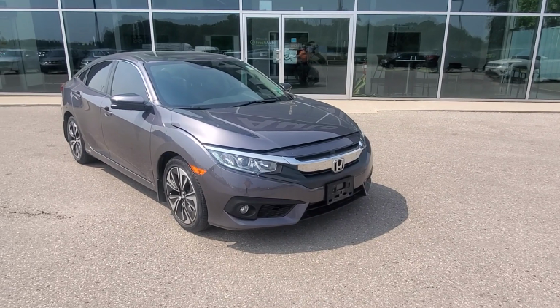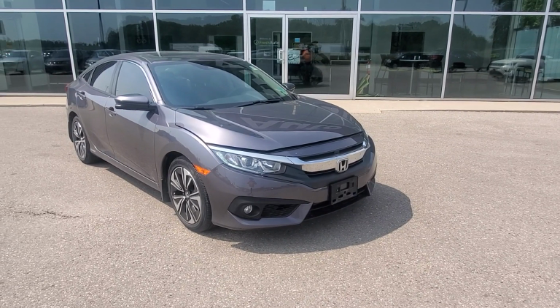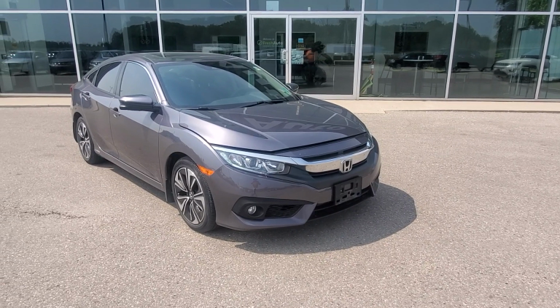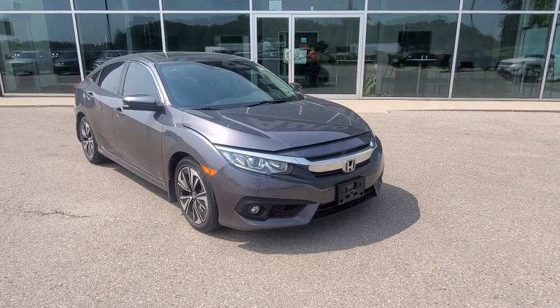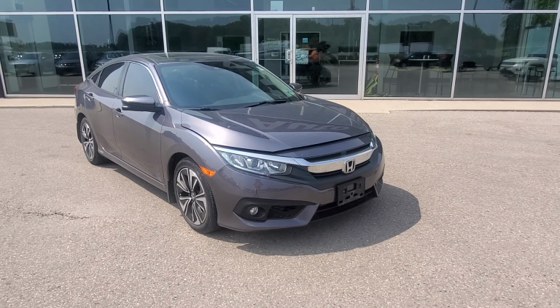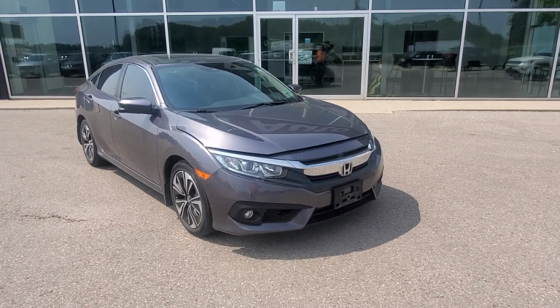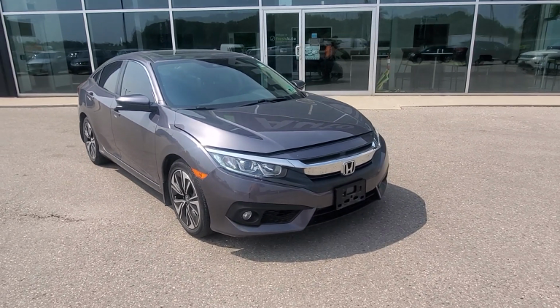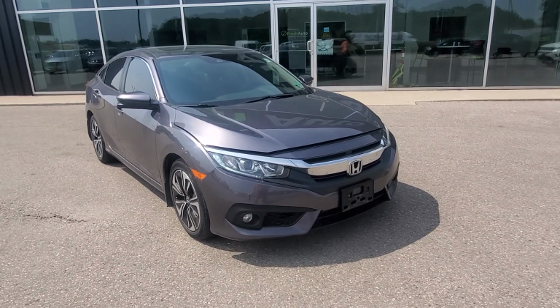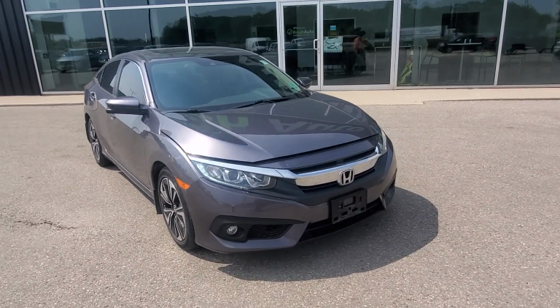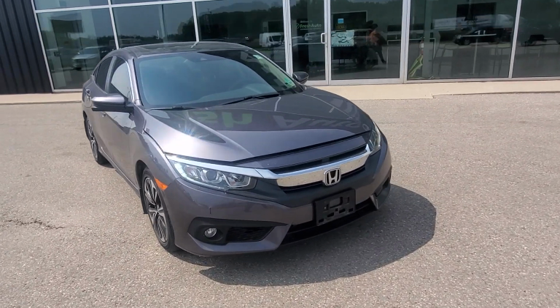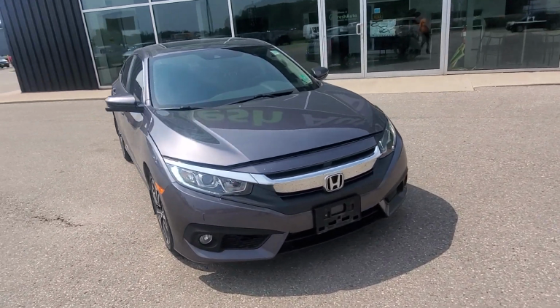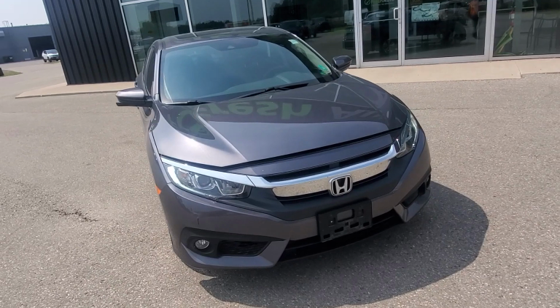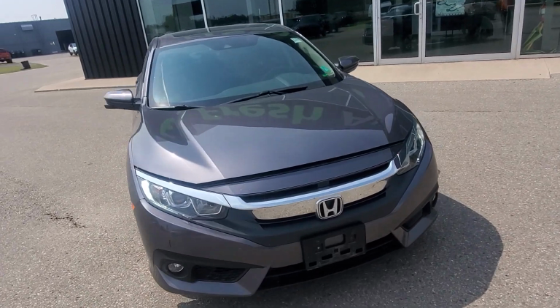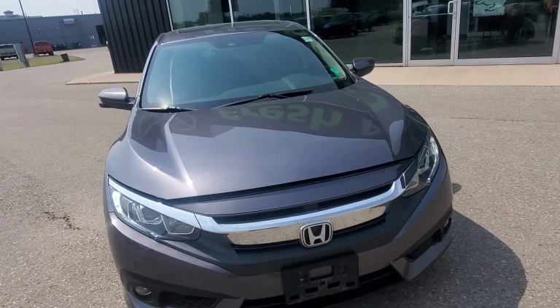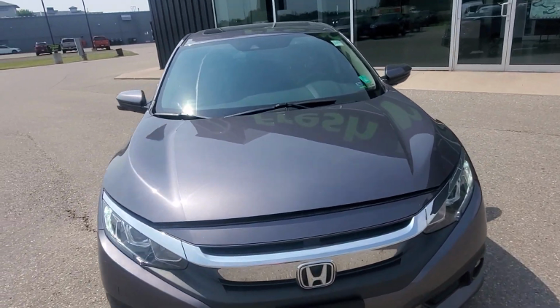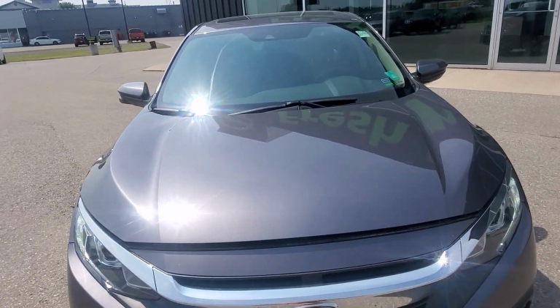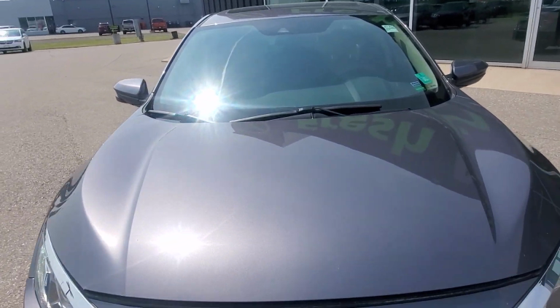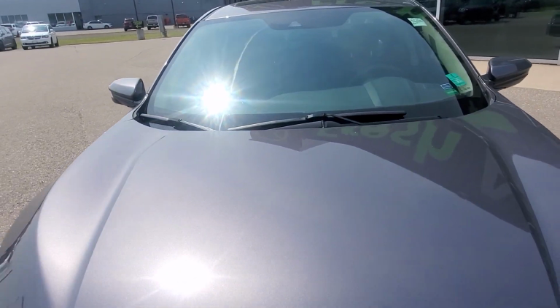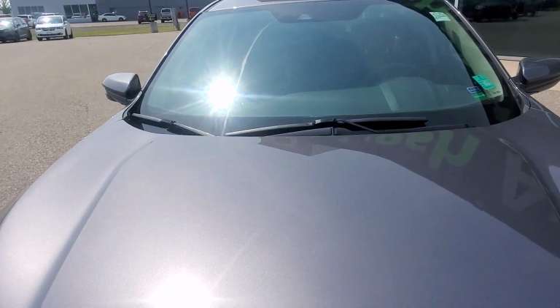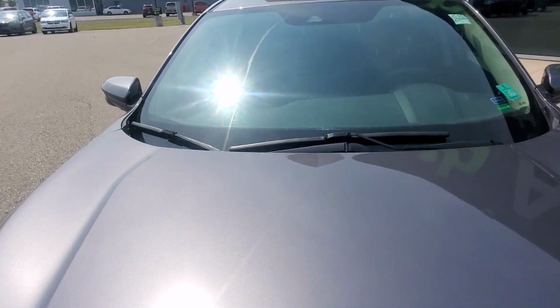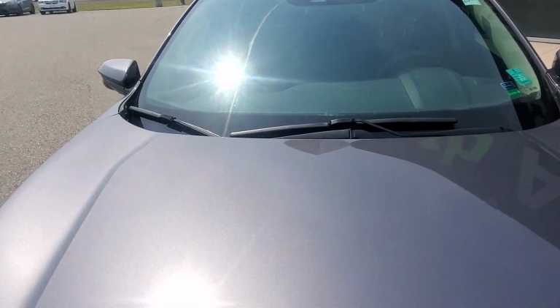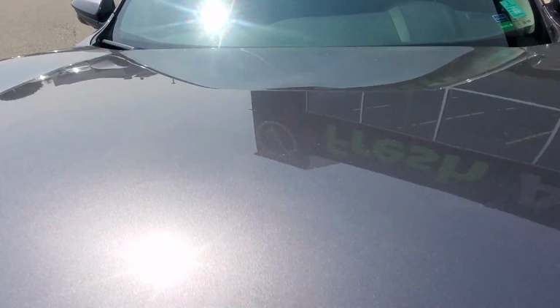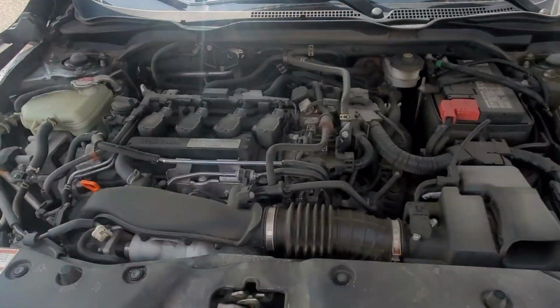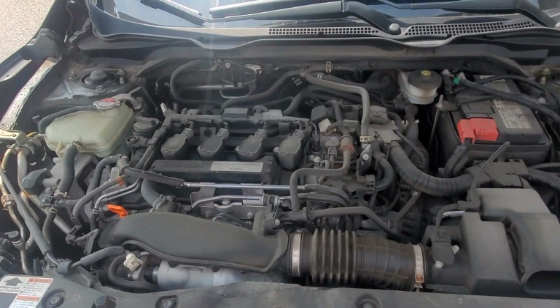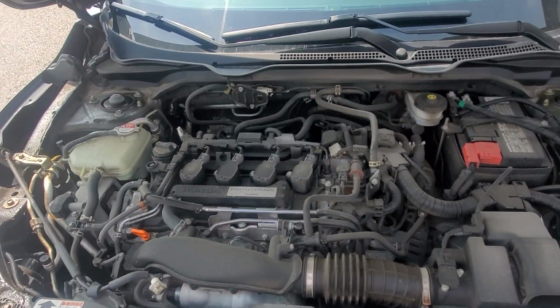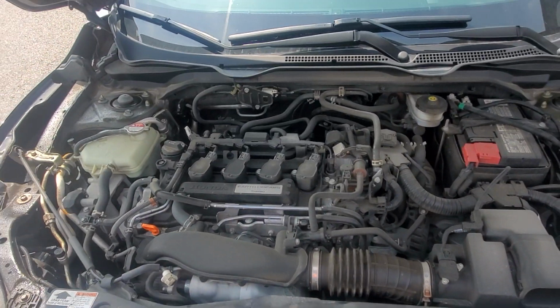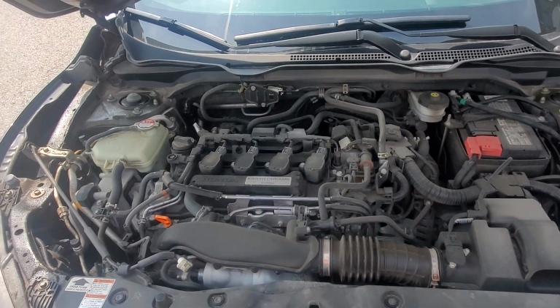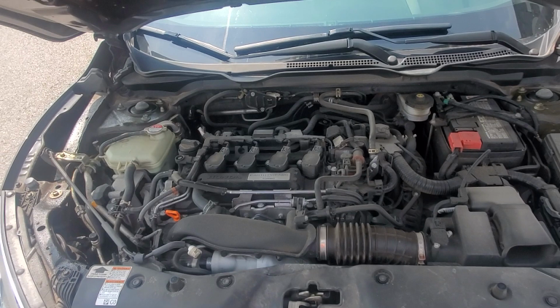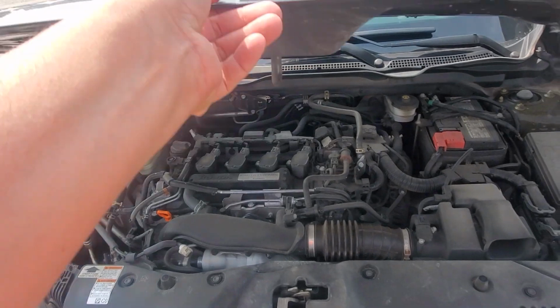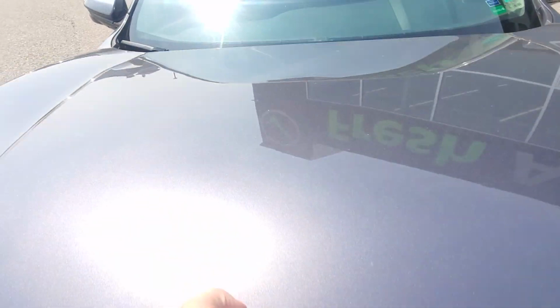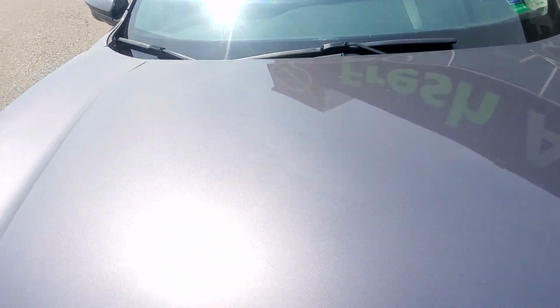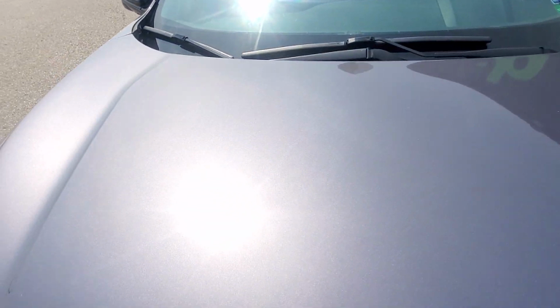Hi Ben, this is Eric from Fresh Auto. We have a 2018 Honda Civic with the 1.5-liter four-cylinder engine. It just came in, so it still needs its bath.